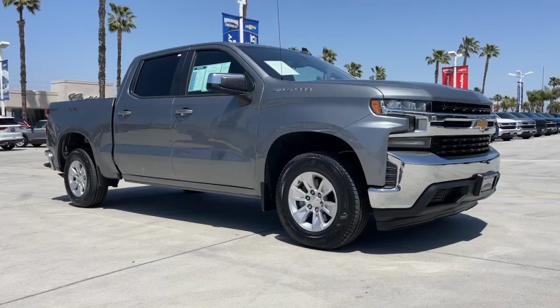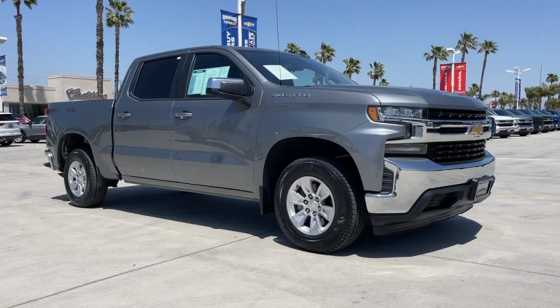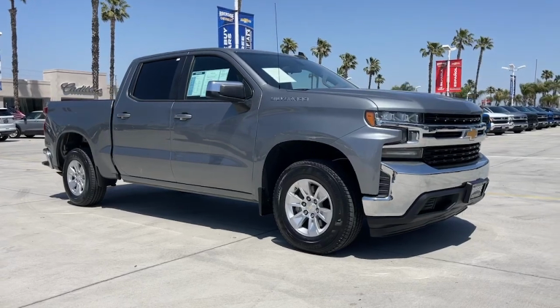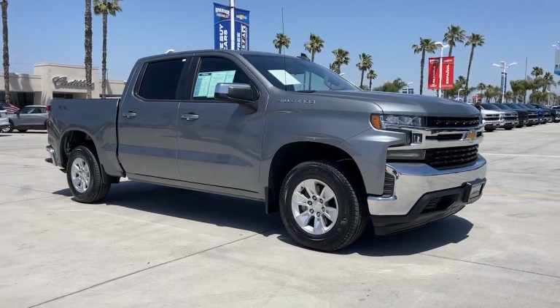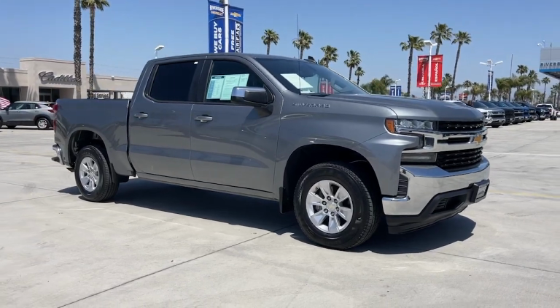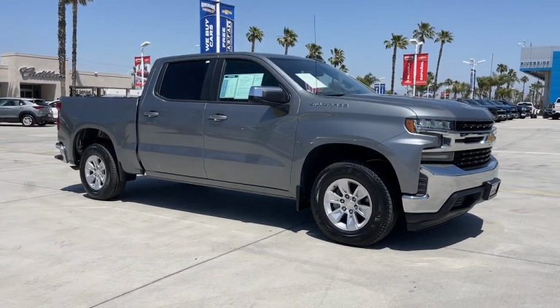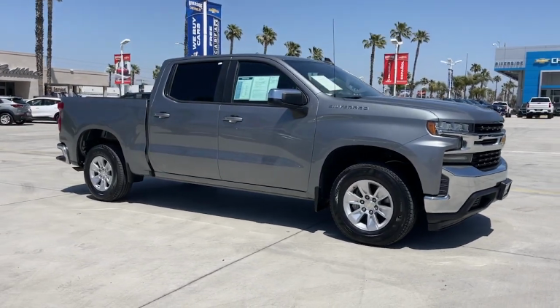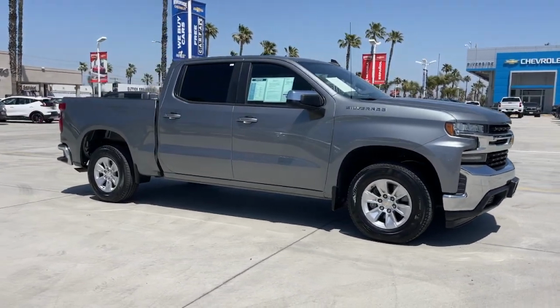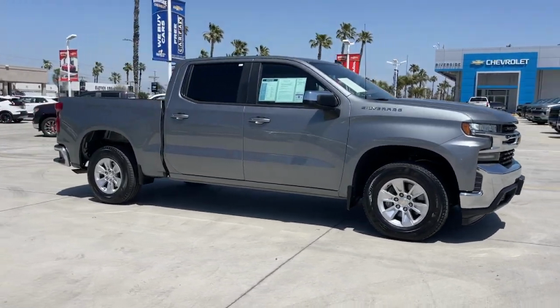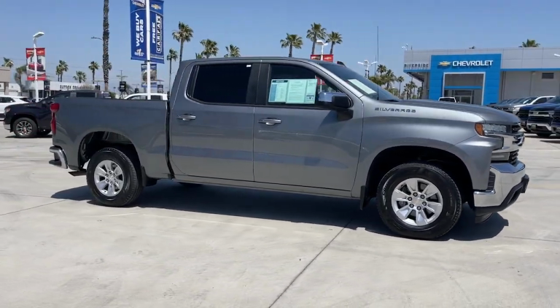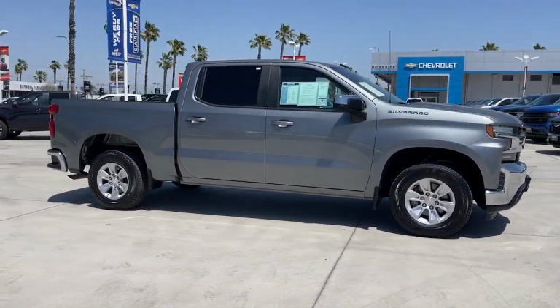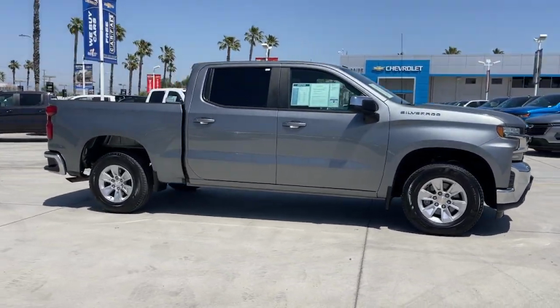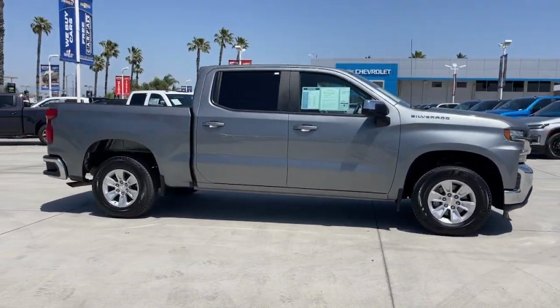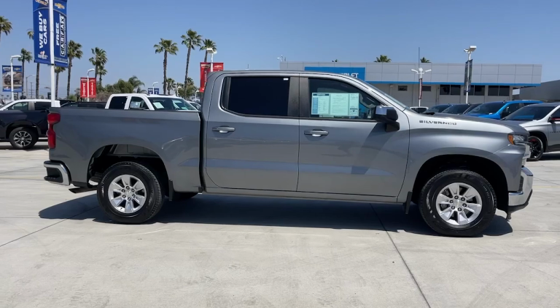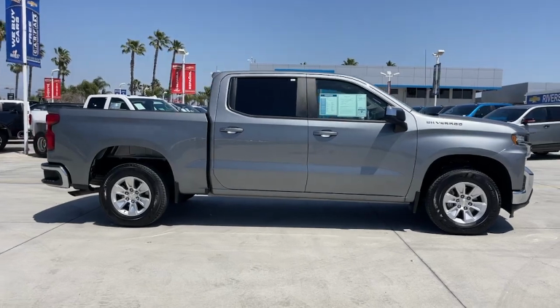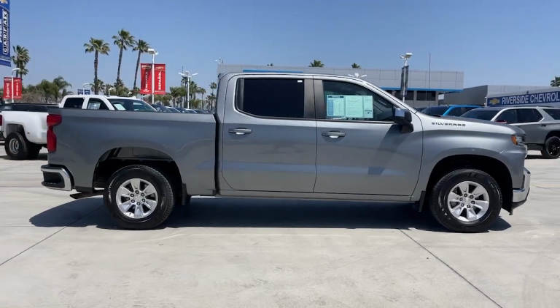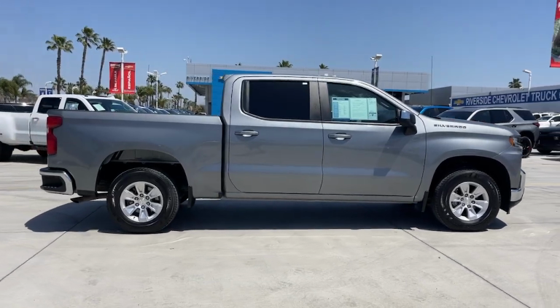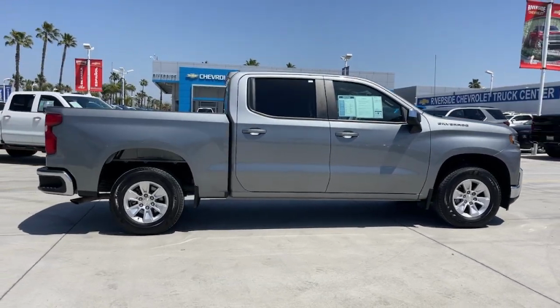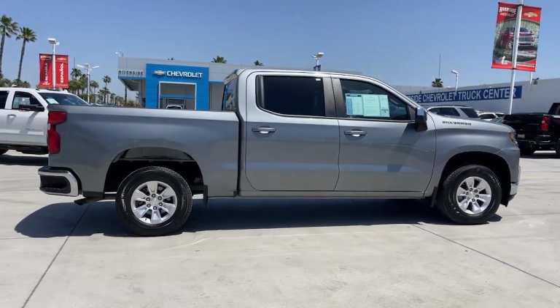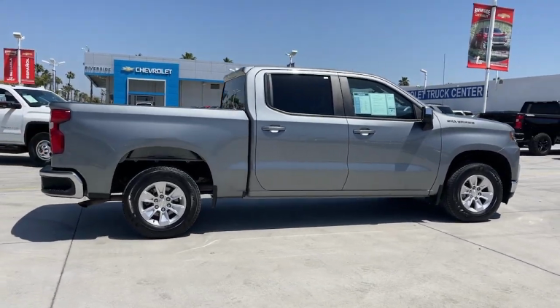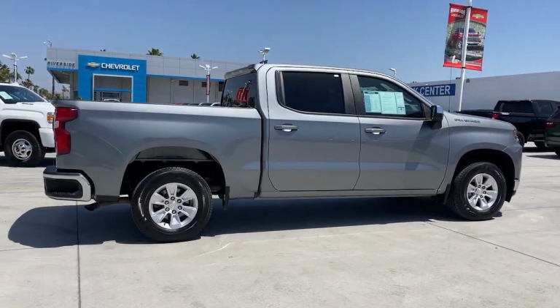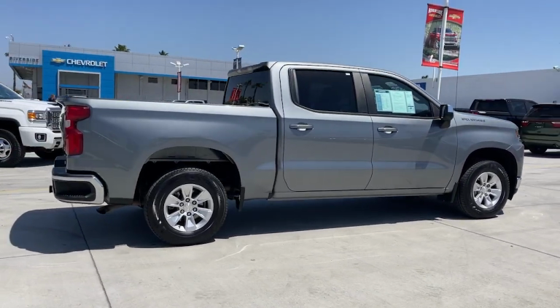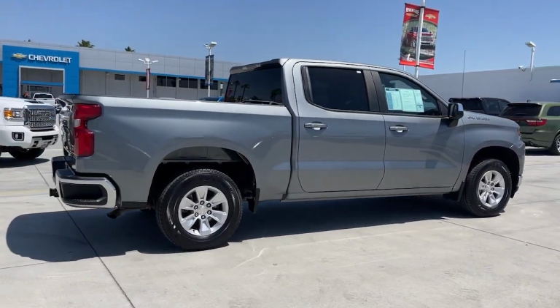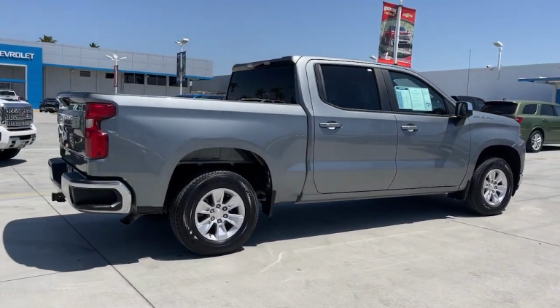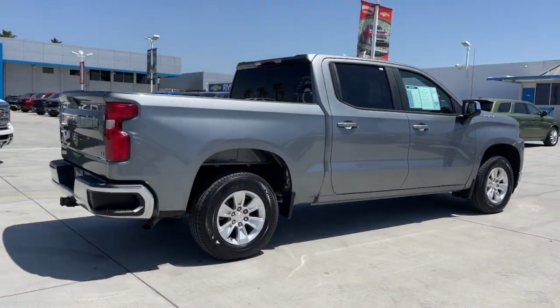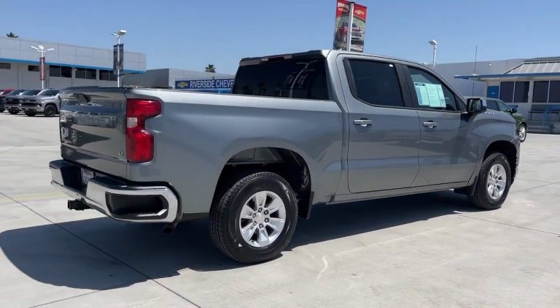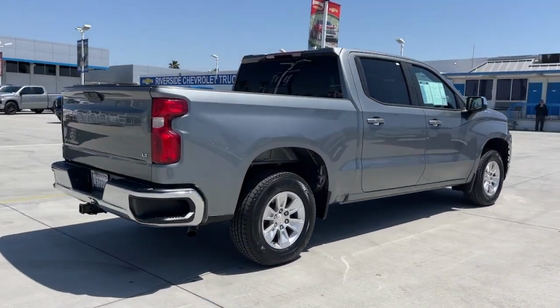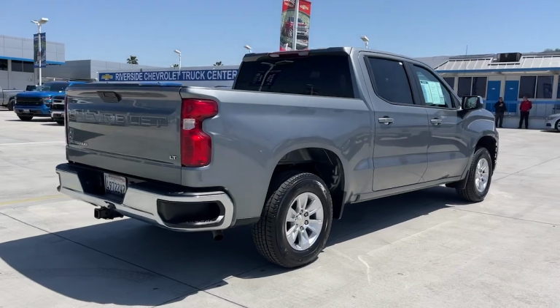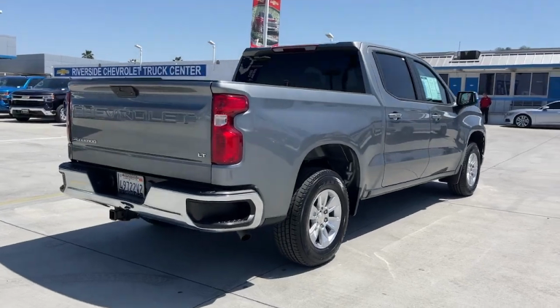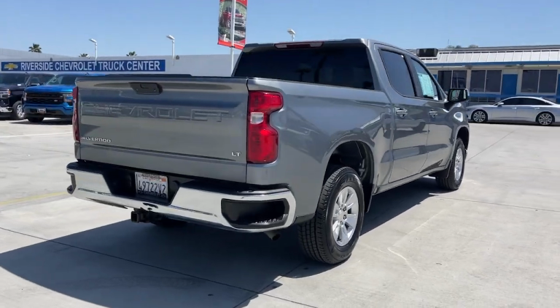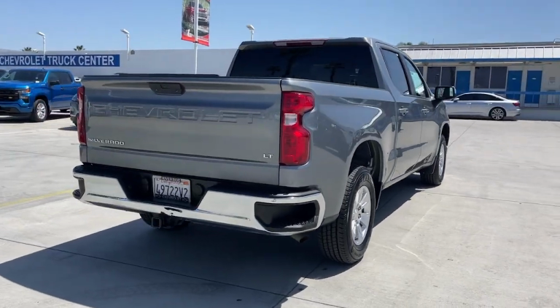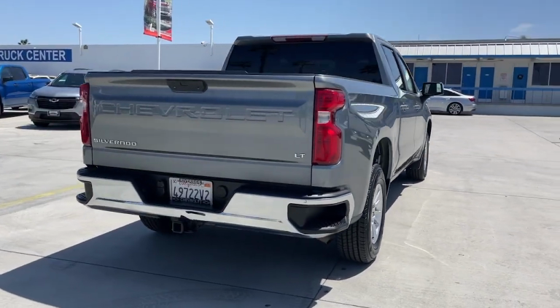Looking for your dream car? It could be the 2019 Chevrolet Silverado 1500. With less than 60,000 miles on the odometer, this vehicle stands out from the rest.